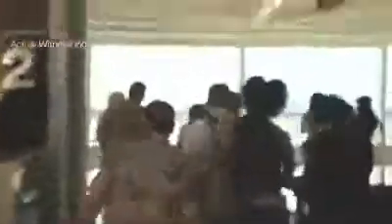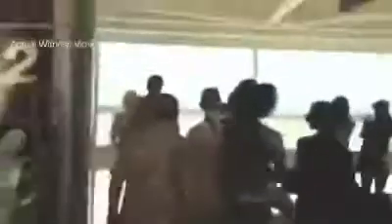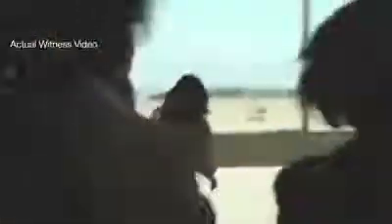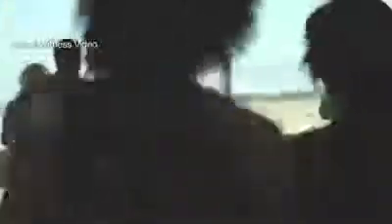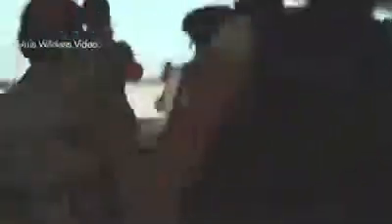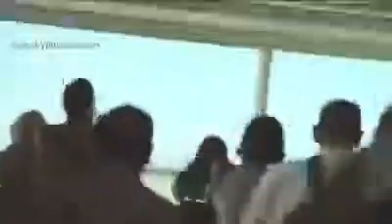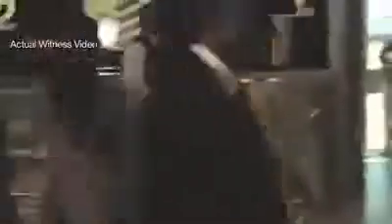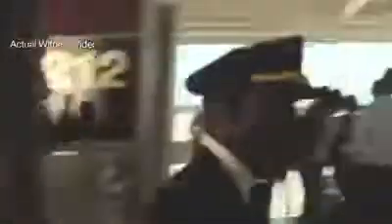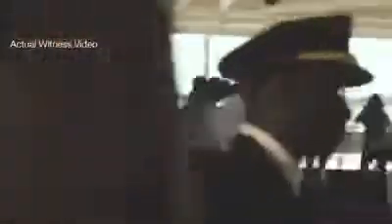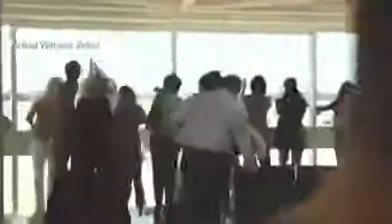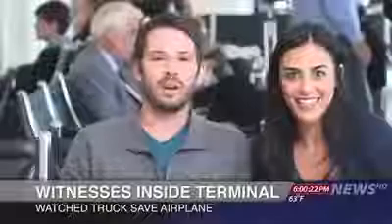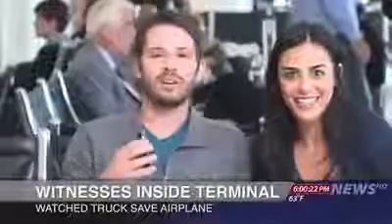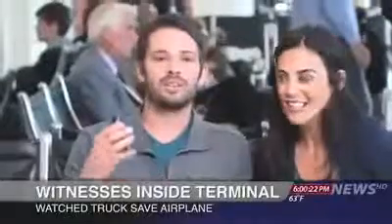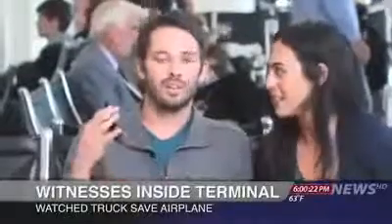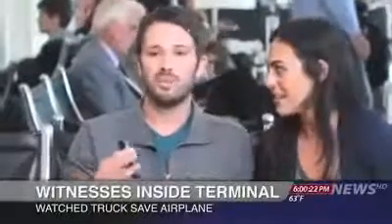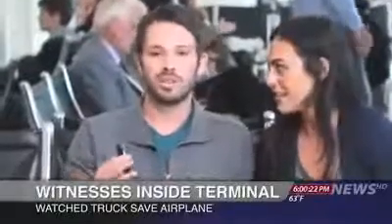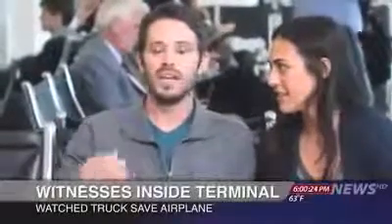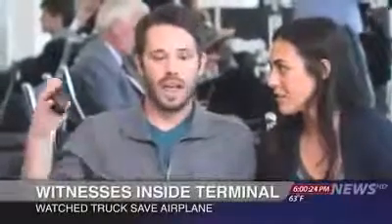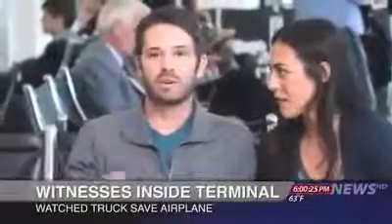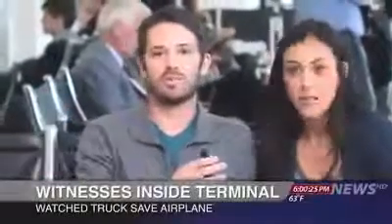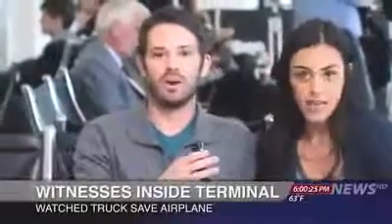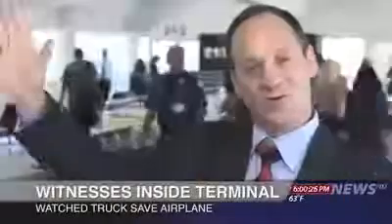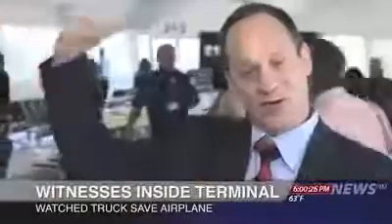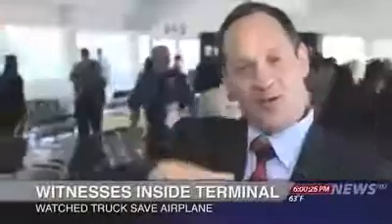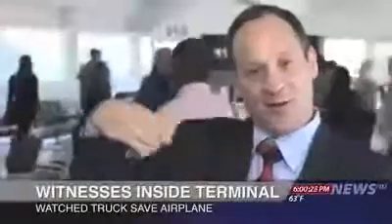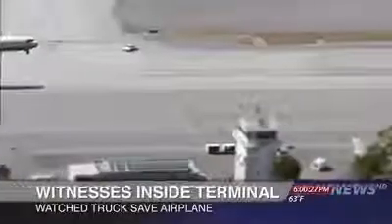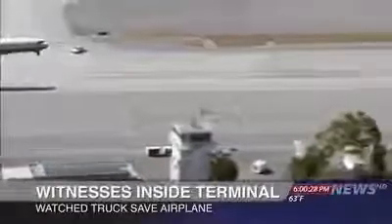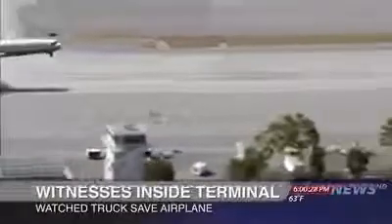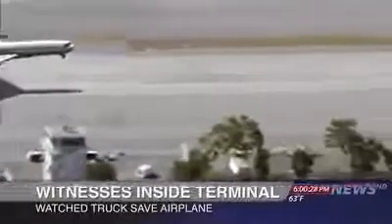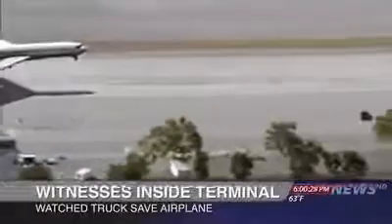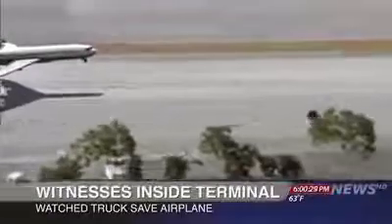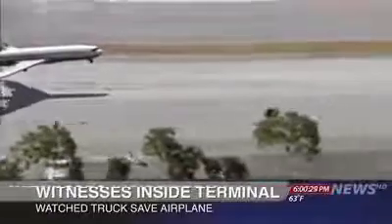Inside the terminal, passengers awaiting their flights watched it all unfold. We heard this huge commotion, and everyone rushed toward the window. We see an airplane coming in, and it looked like it was going to crash.